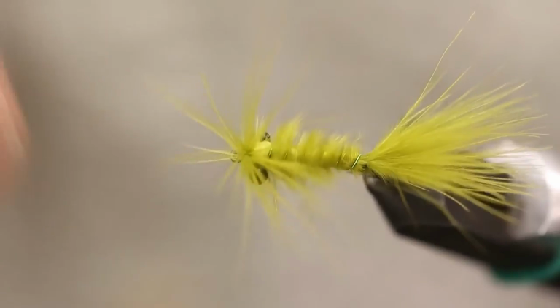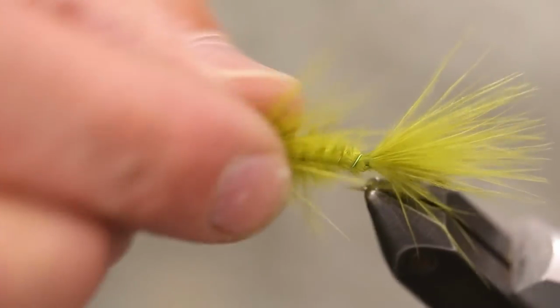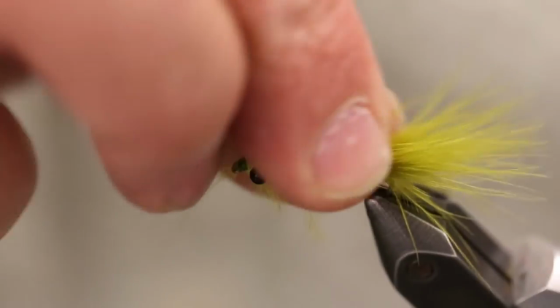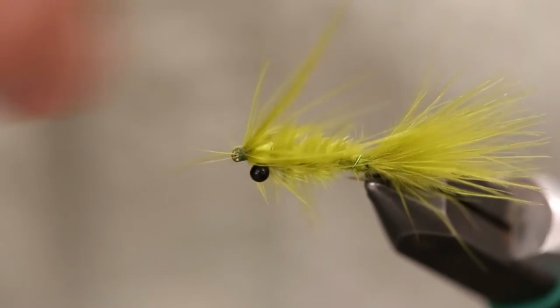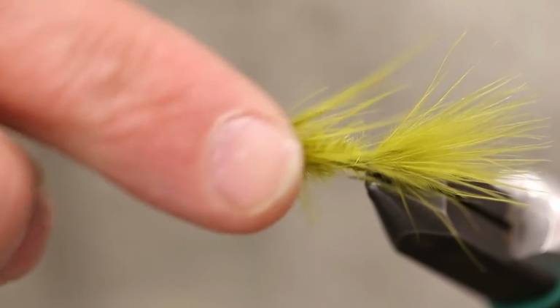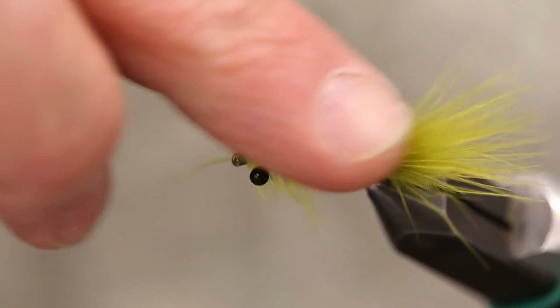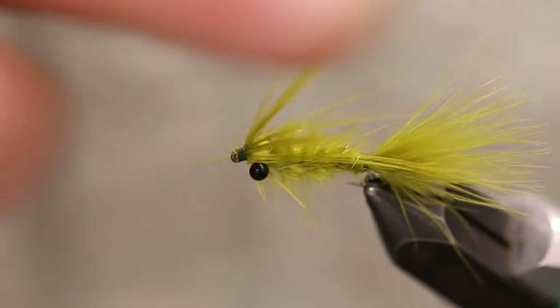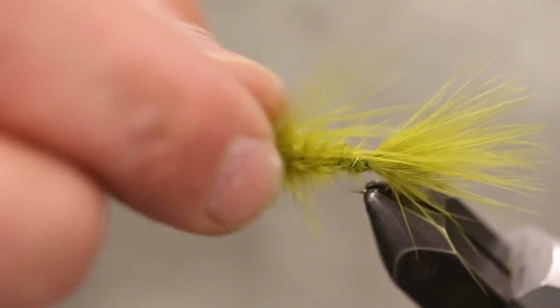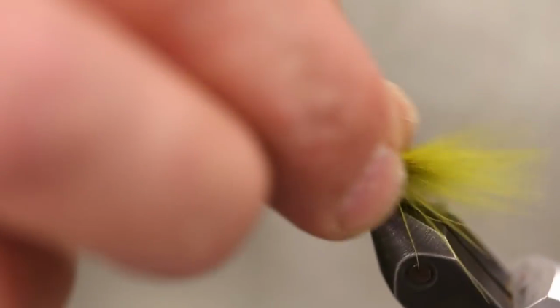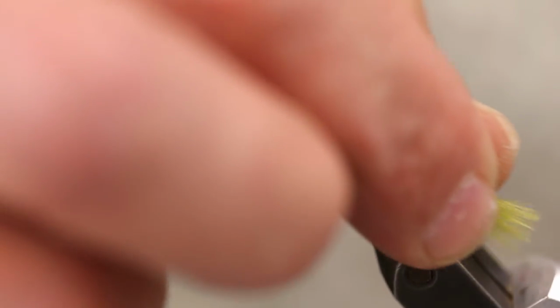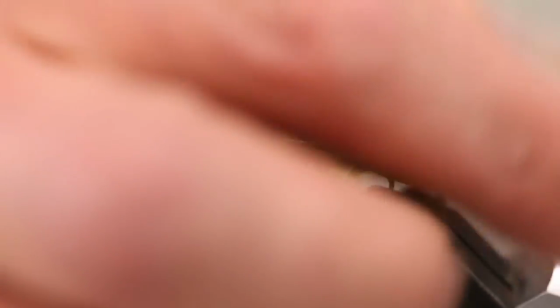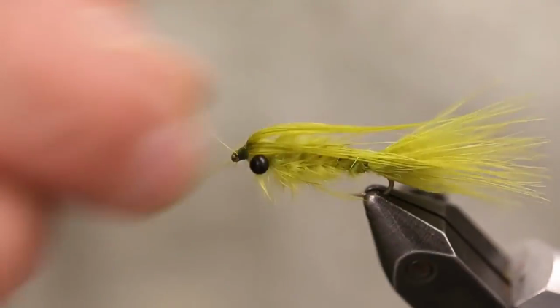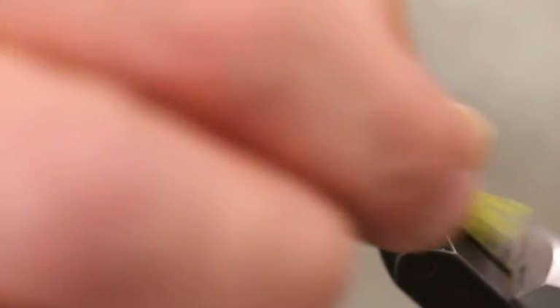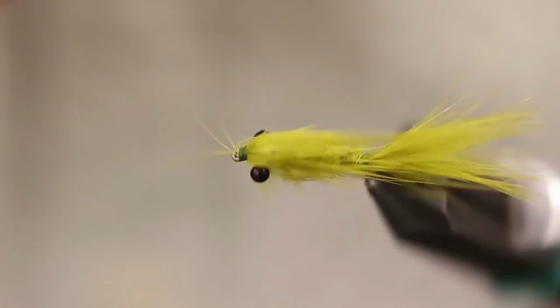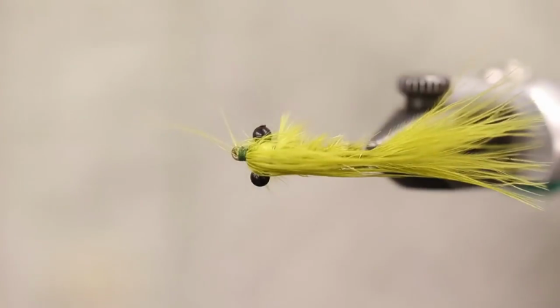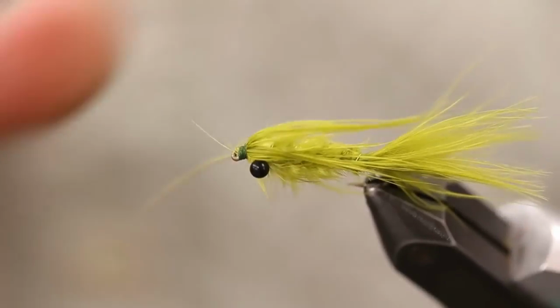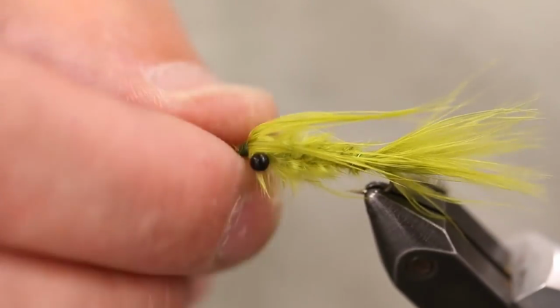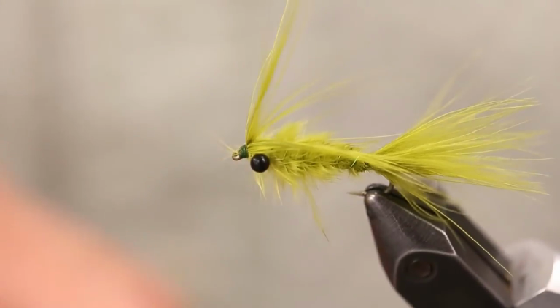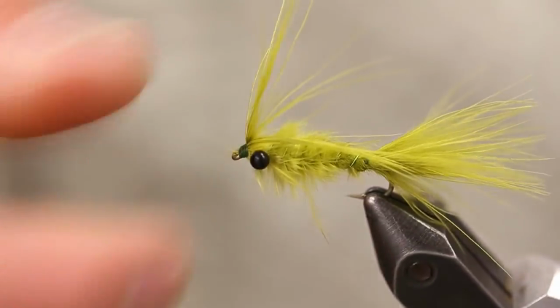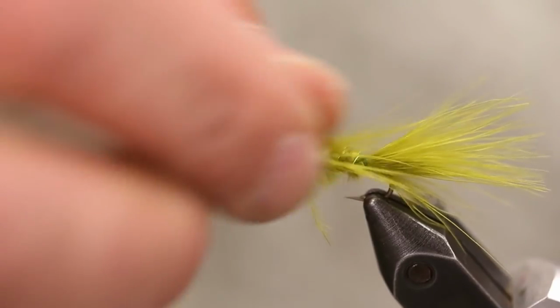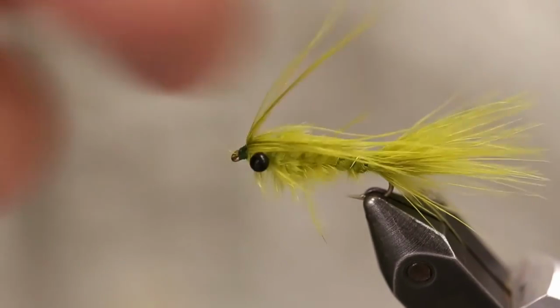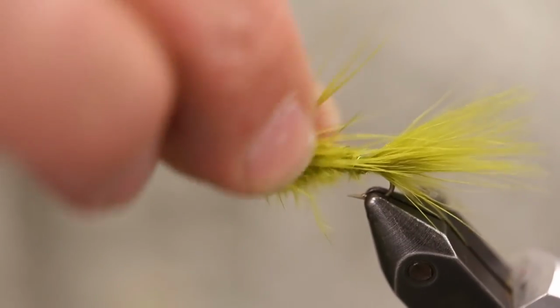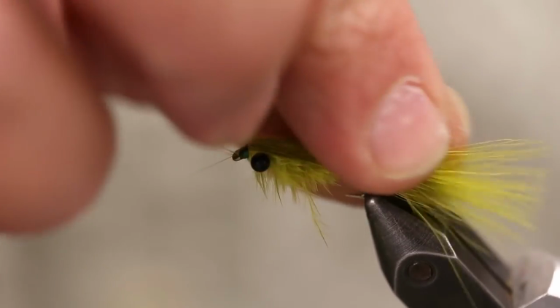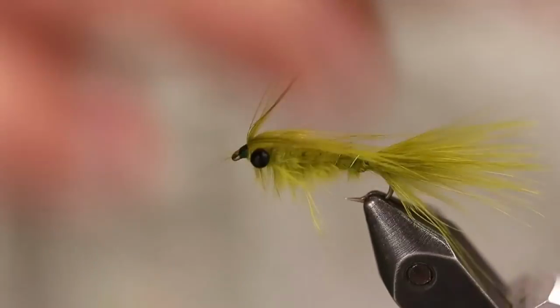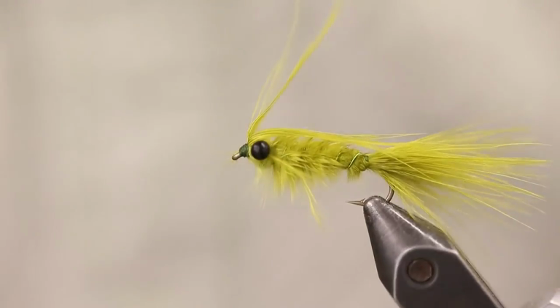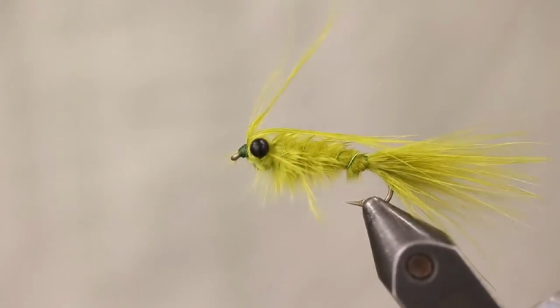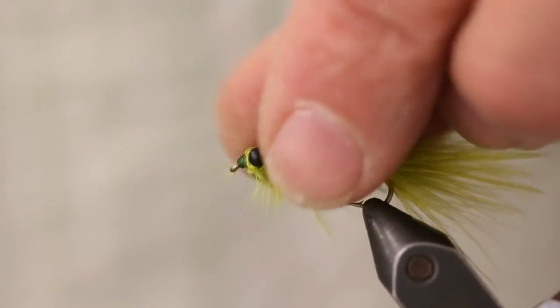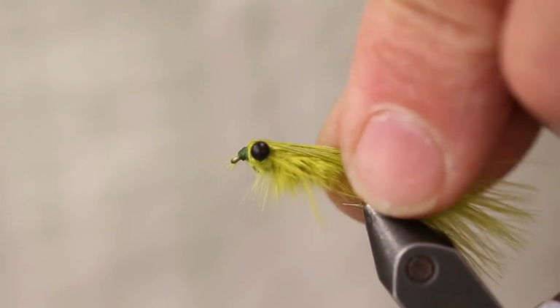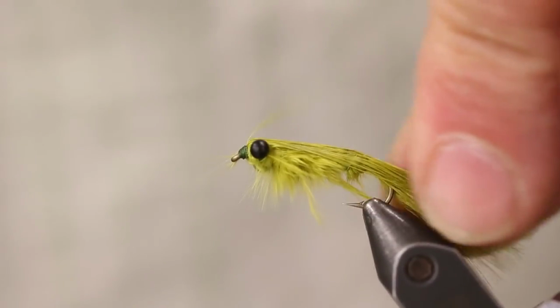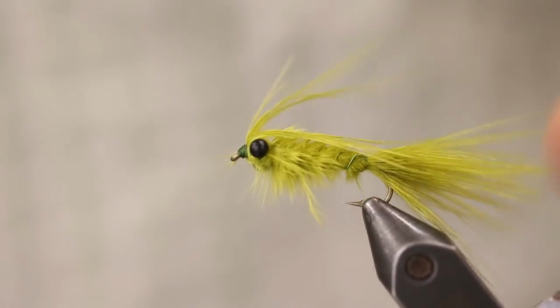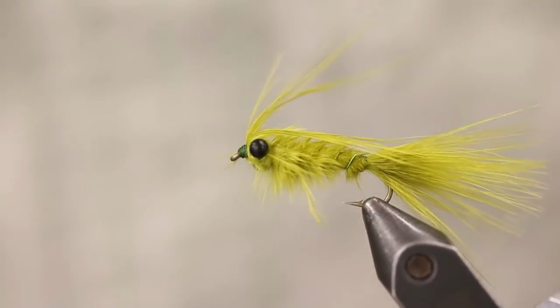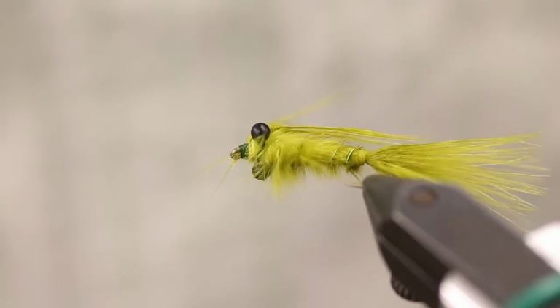When this gets wet, it's just going to add a little bit more action to the fly. So there we have a simple little marabou damsel.